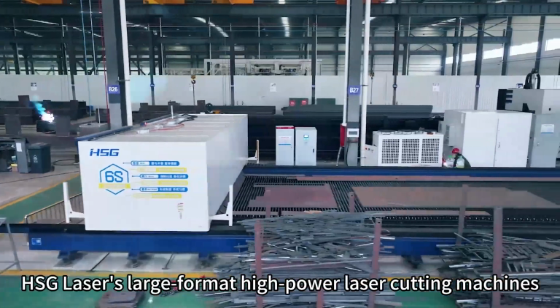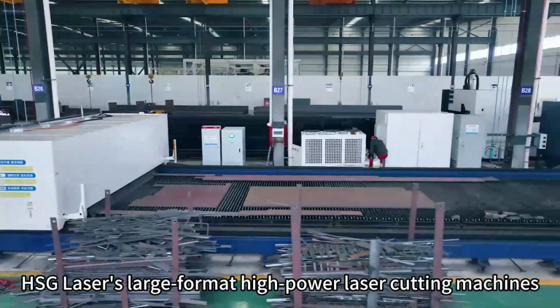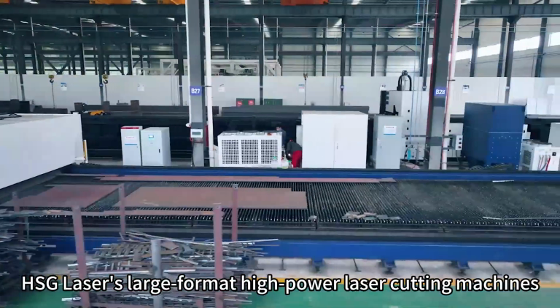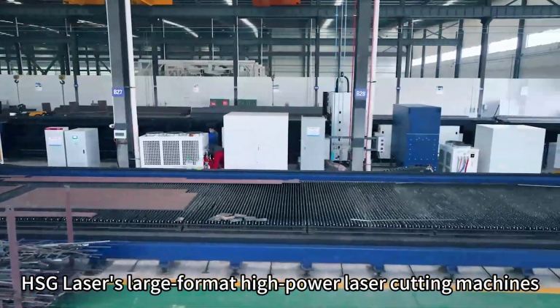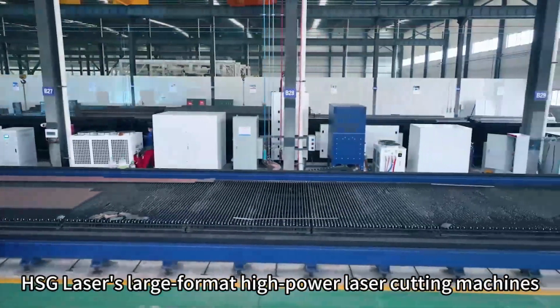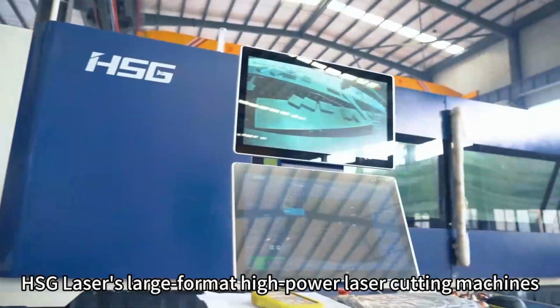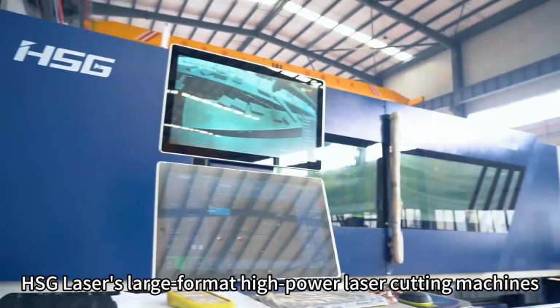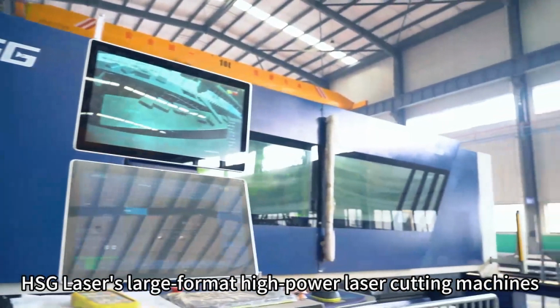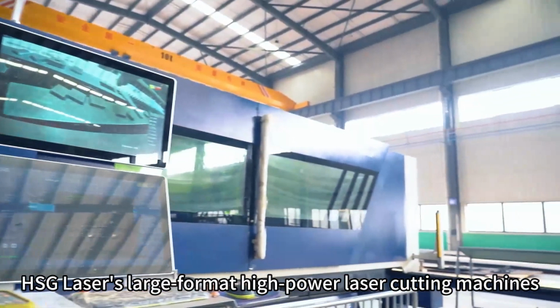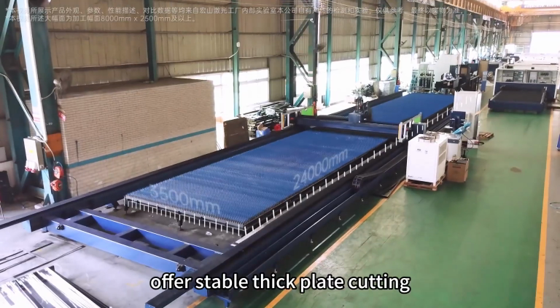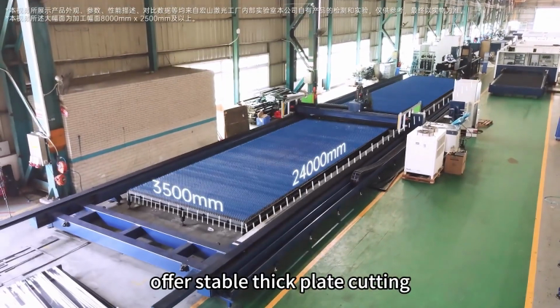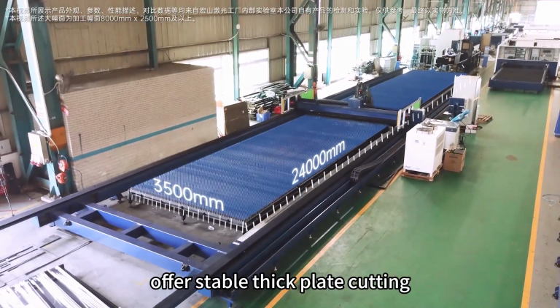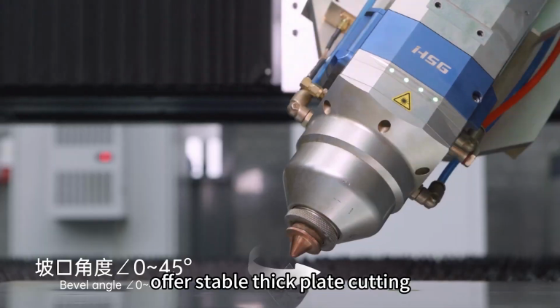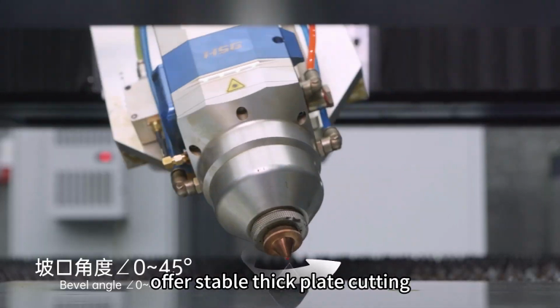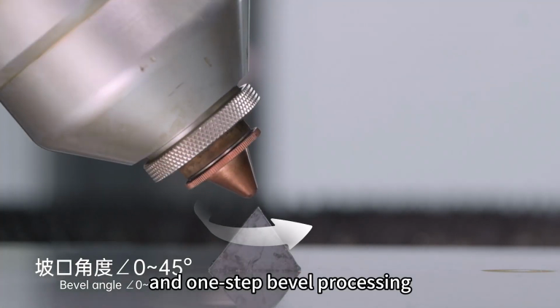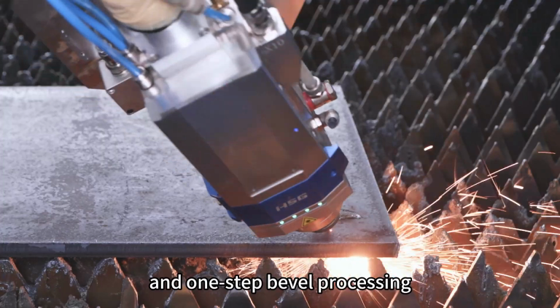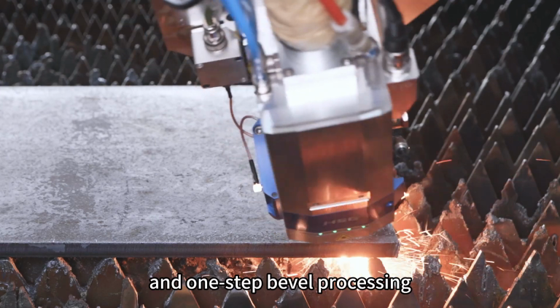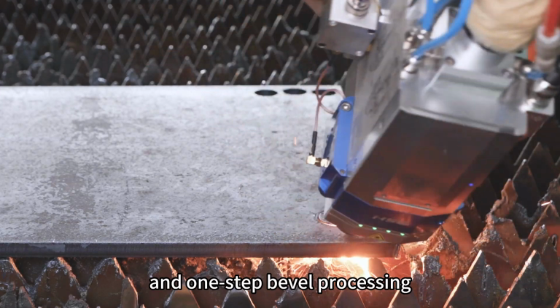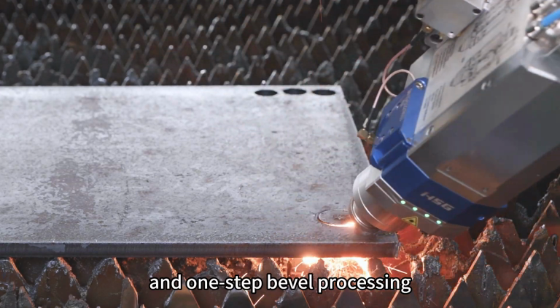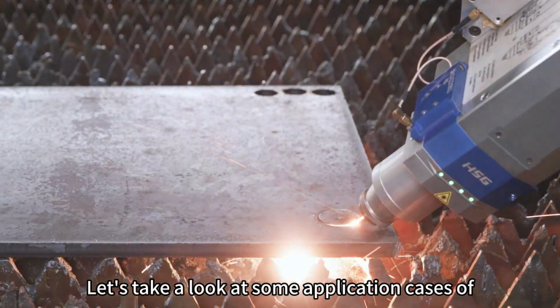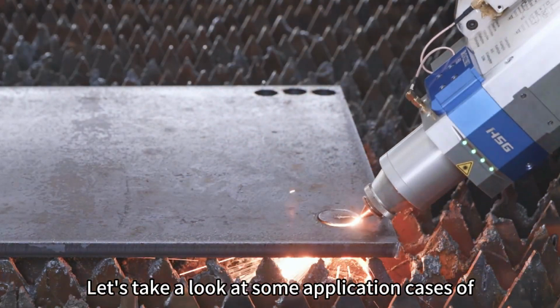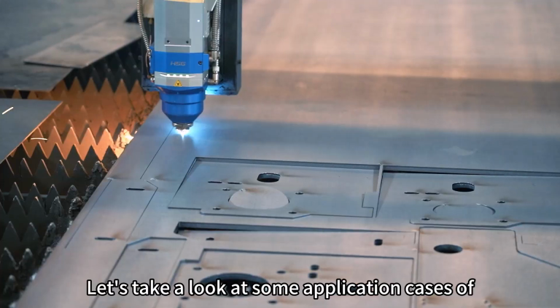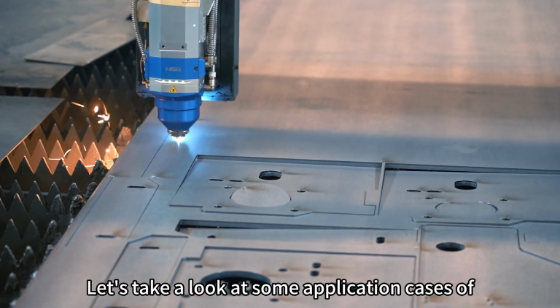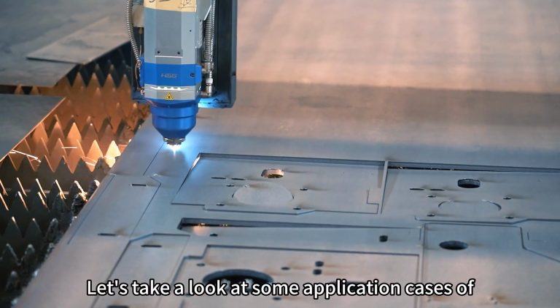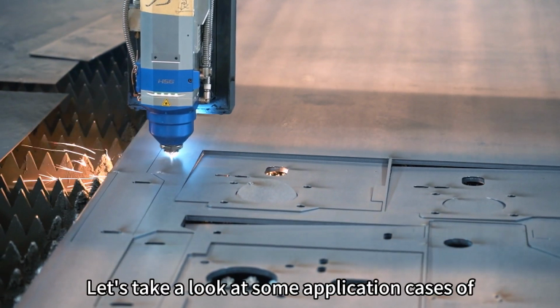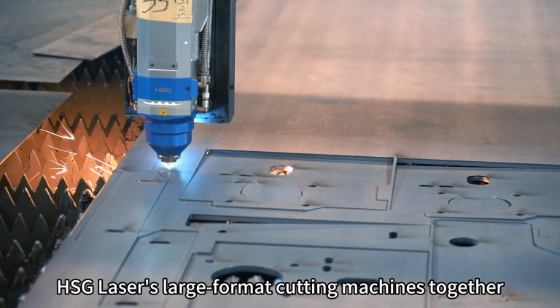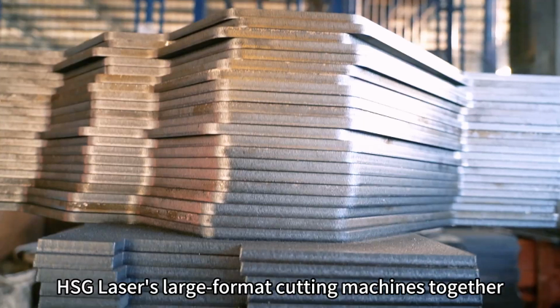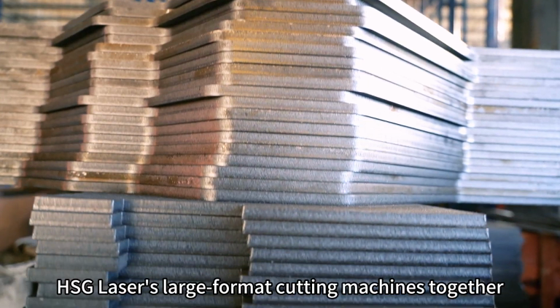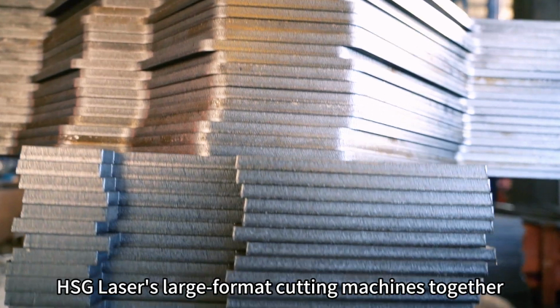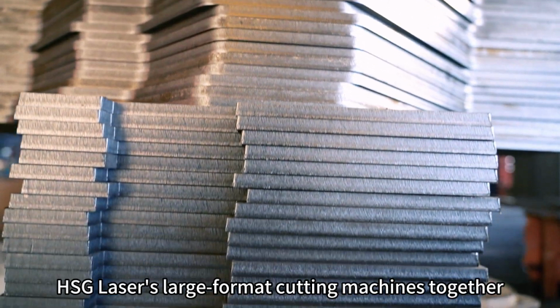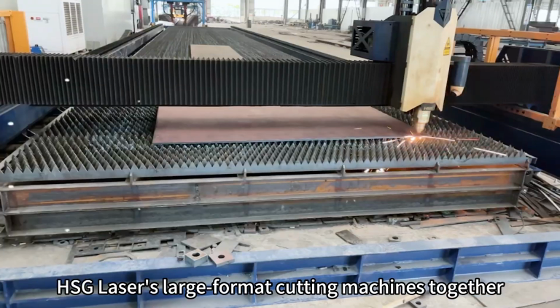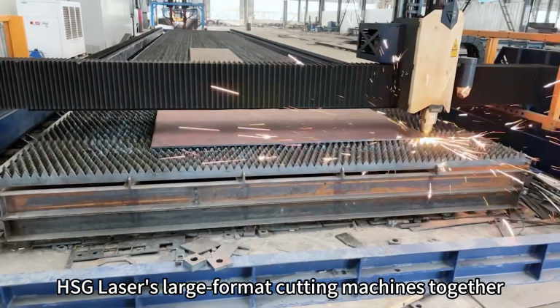HSG Laser's large format high-power laser cutting machines offer stable thick plate cutting and one-step bevel processing. Let's take a look at some application cases of HSG Laser's large format cutting machines together.